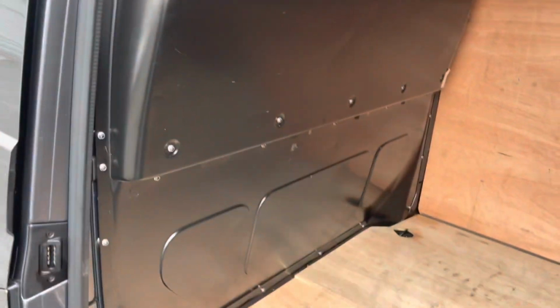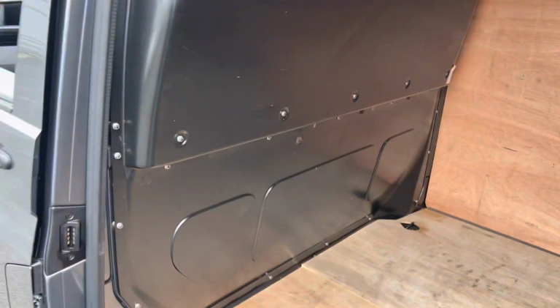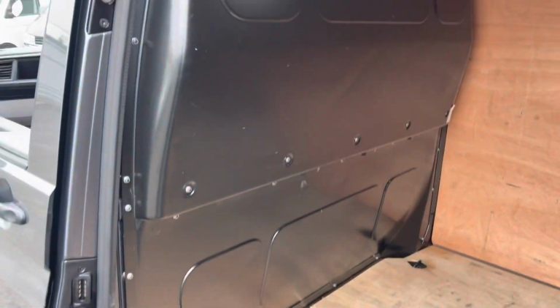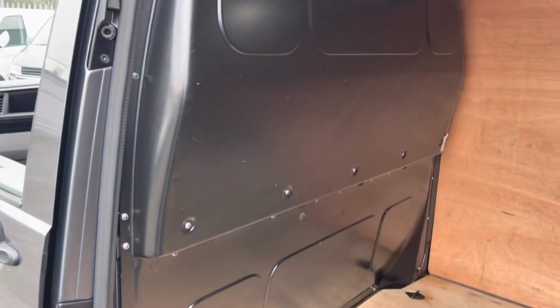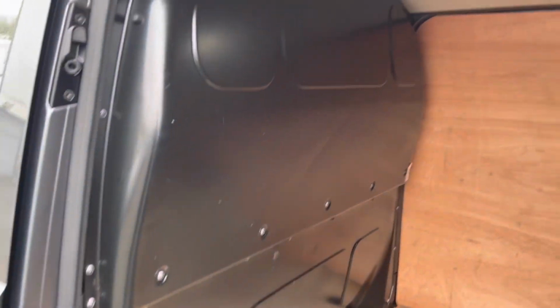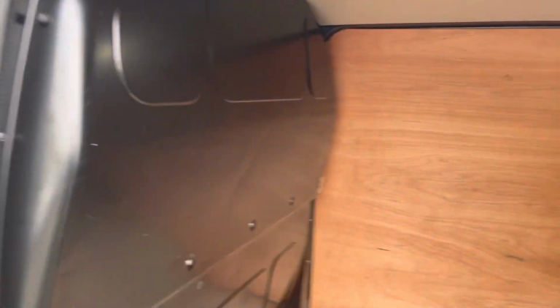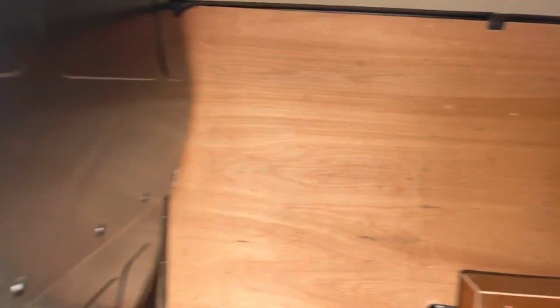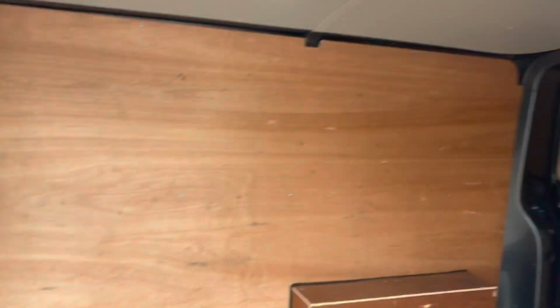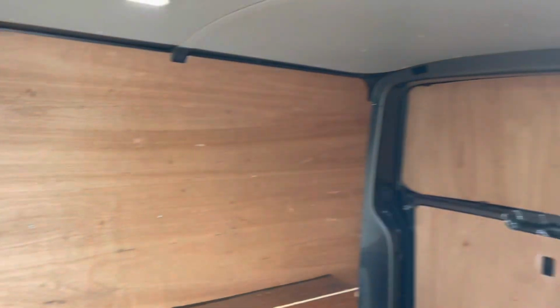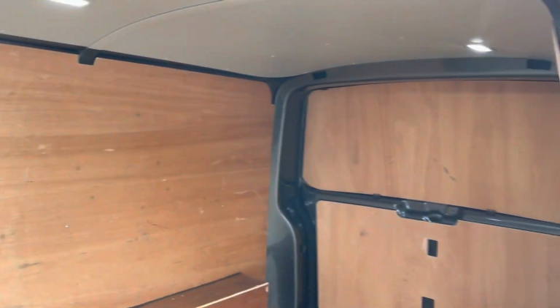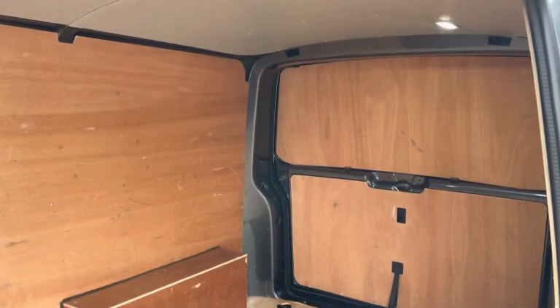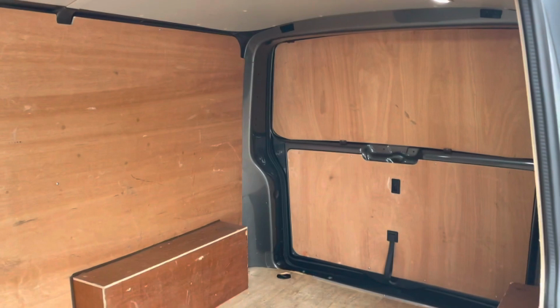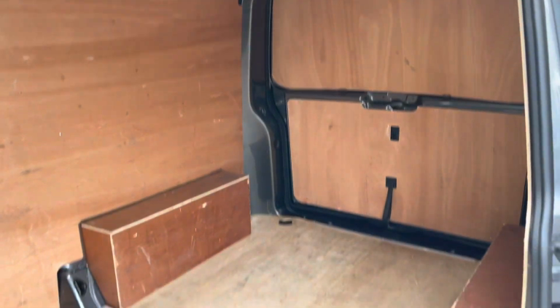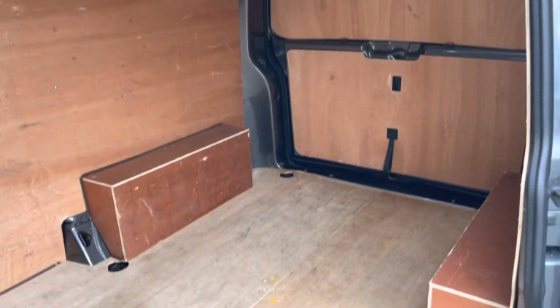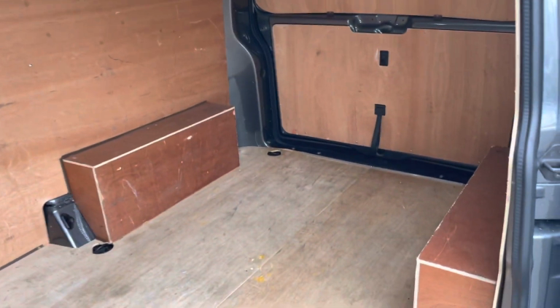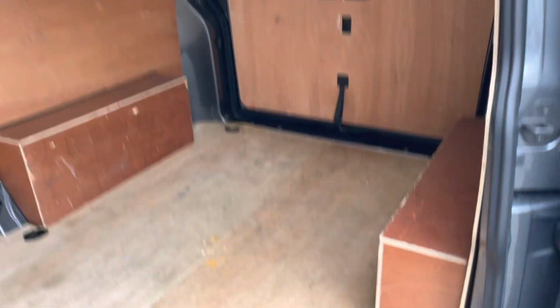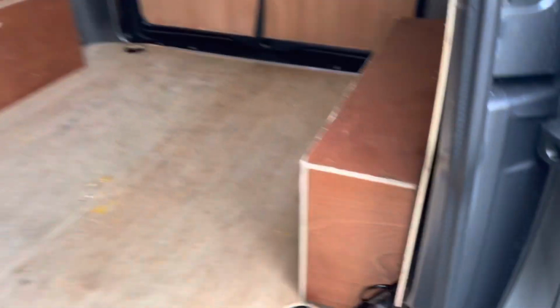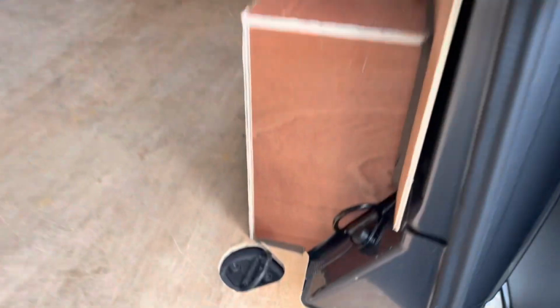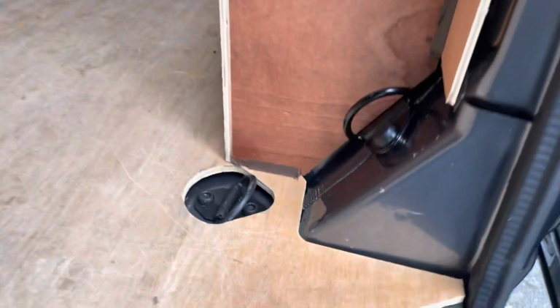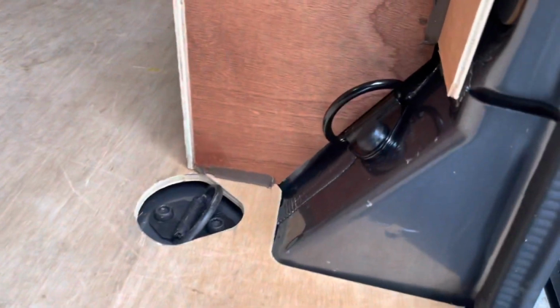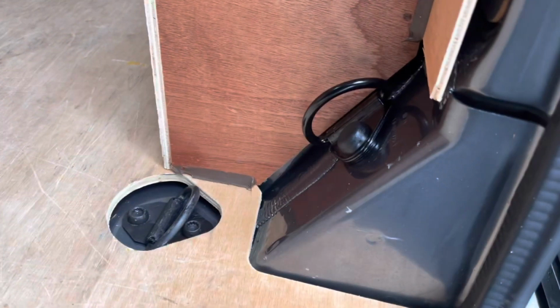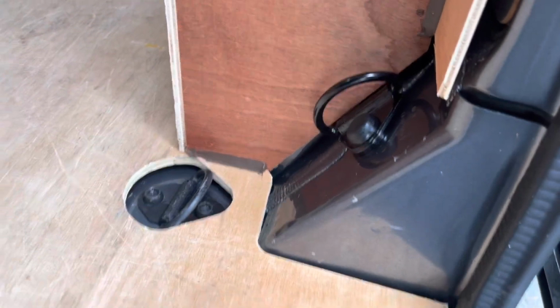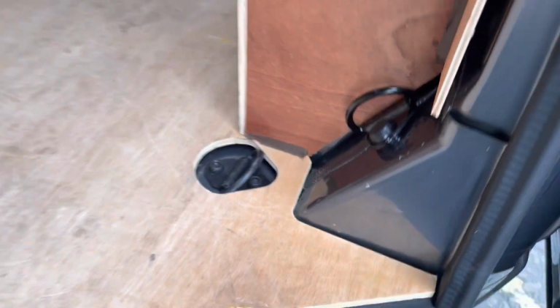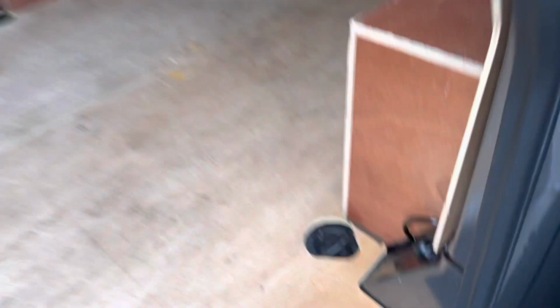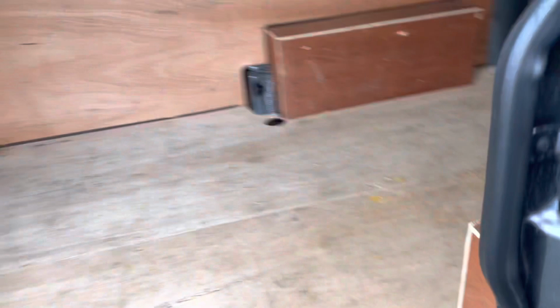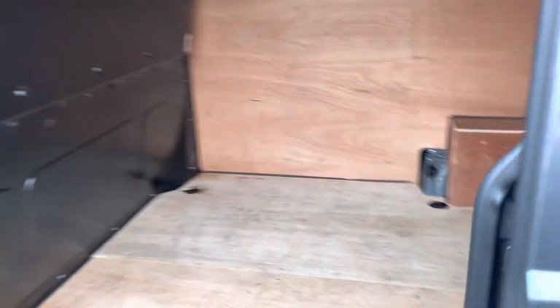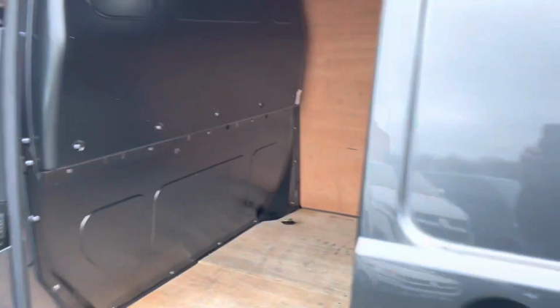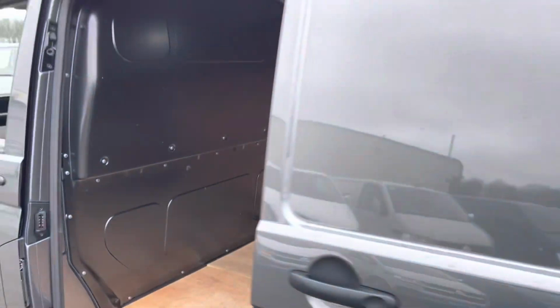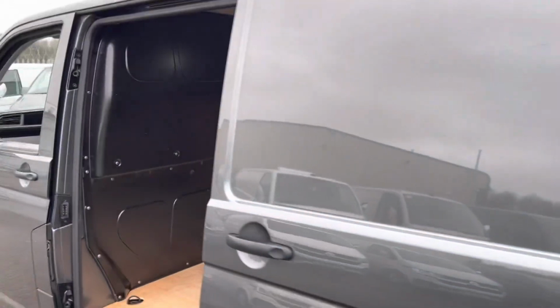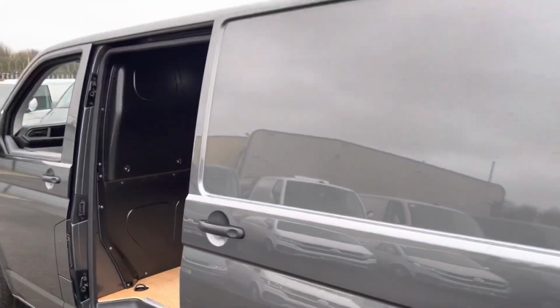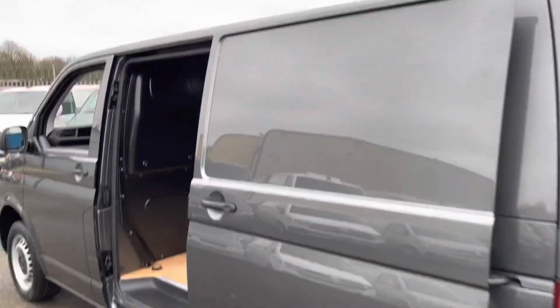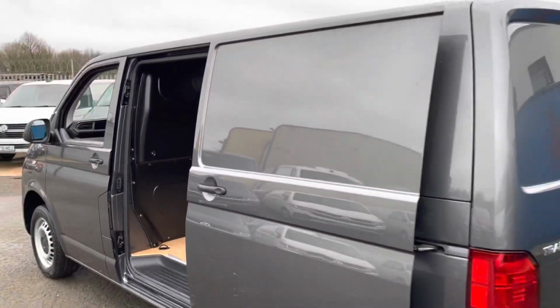Your full solid bulkhead there. Got your ply lining in the rear — on the sides, the tailgate, the floor, and over the wheel arches. And you've got your load lashing rings there for securing the load when you're on the move, keeping everything nice and safe in the back.